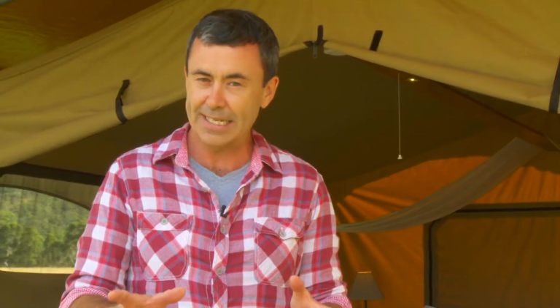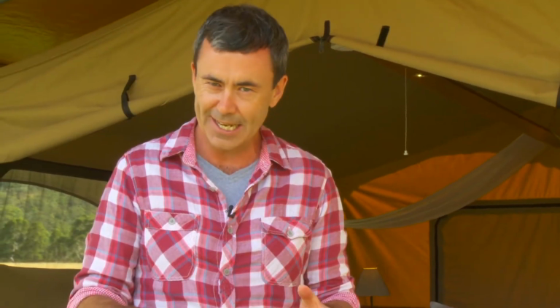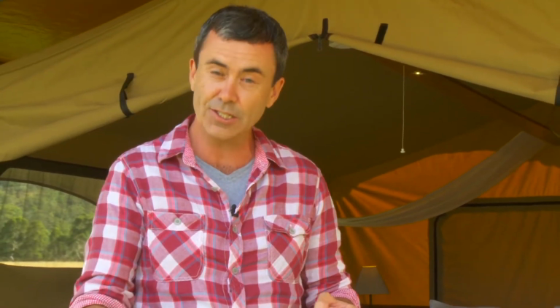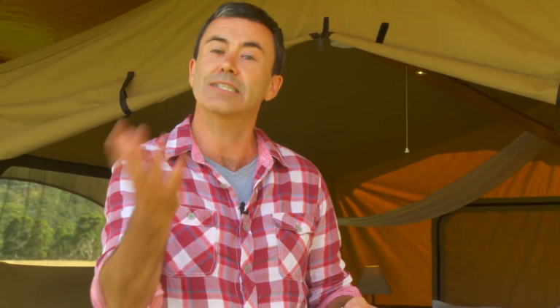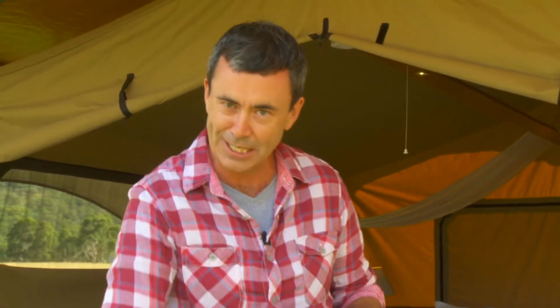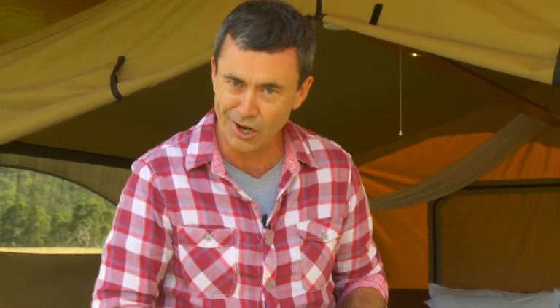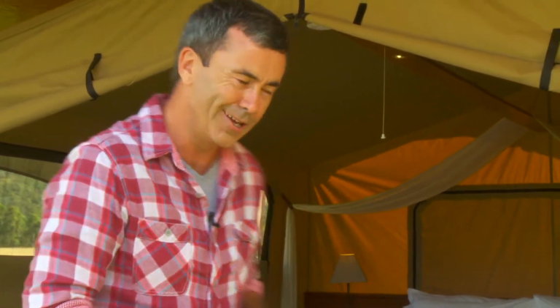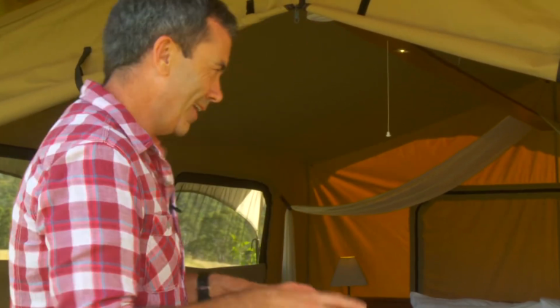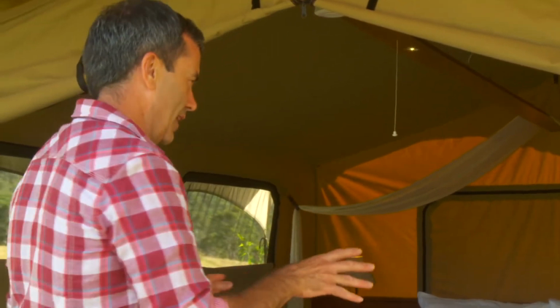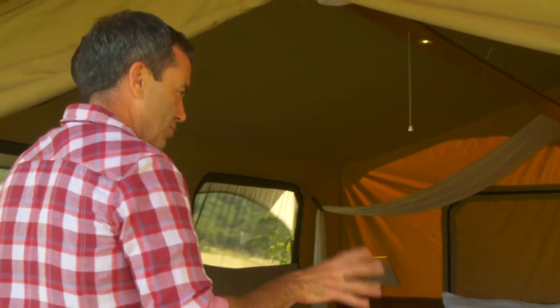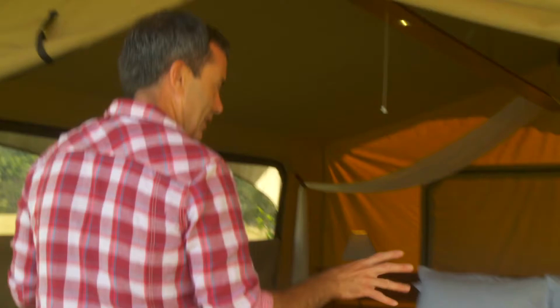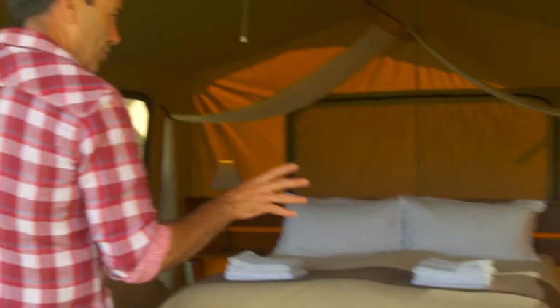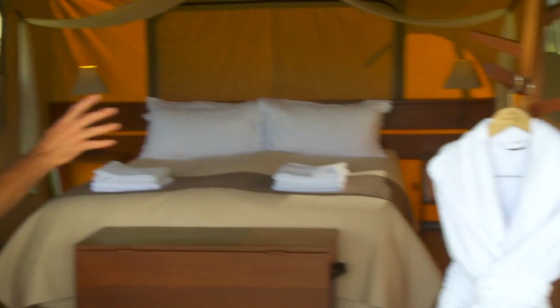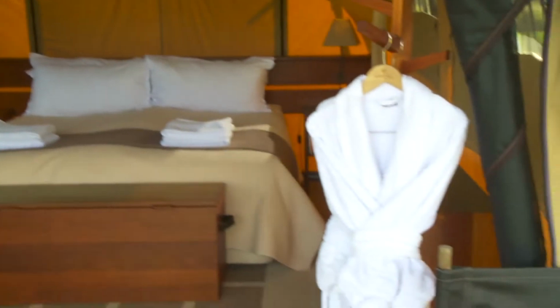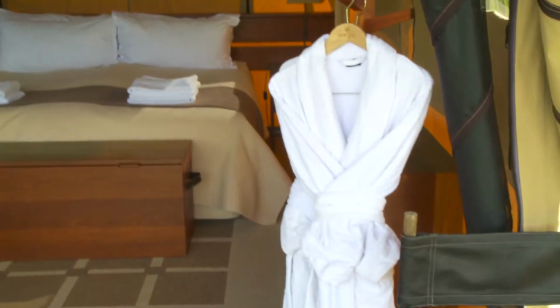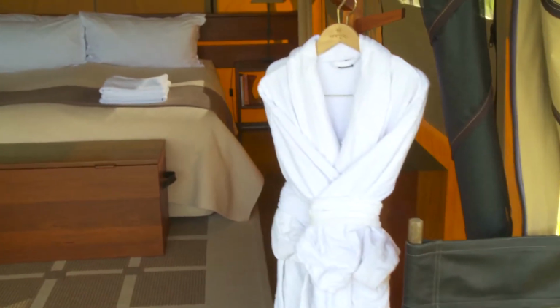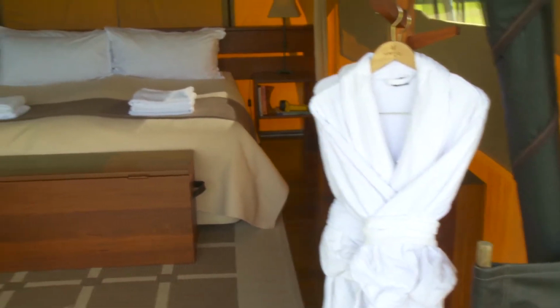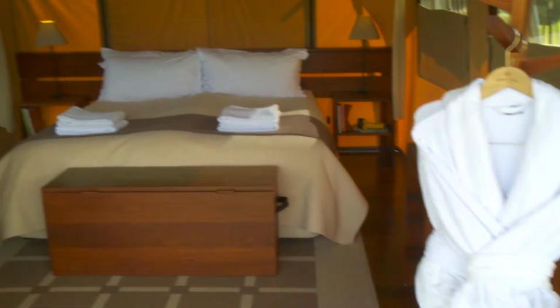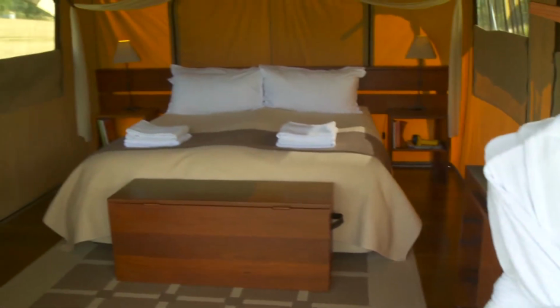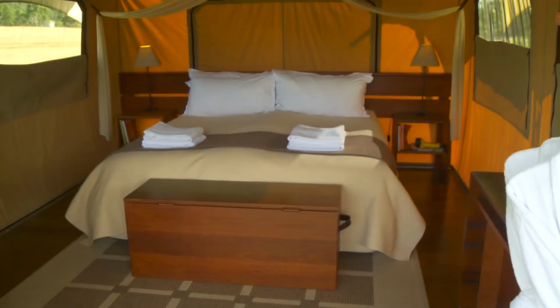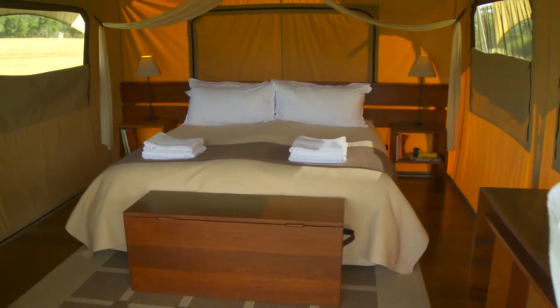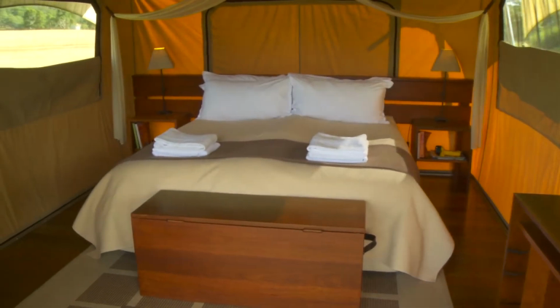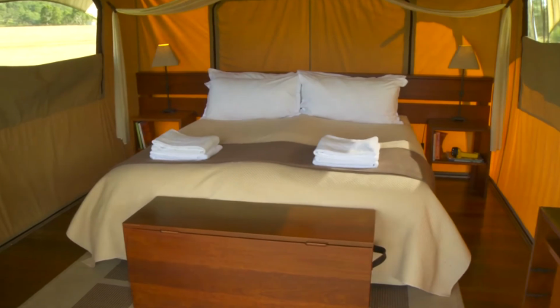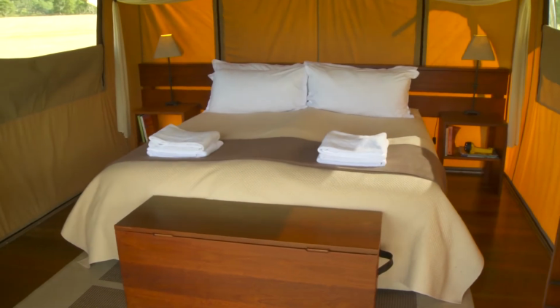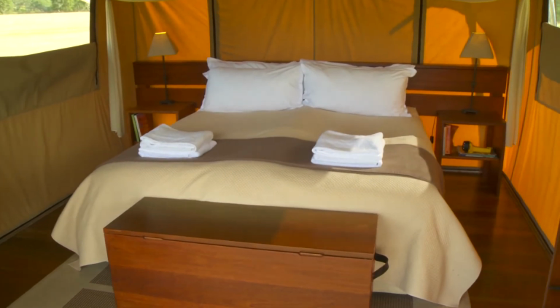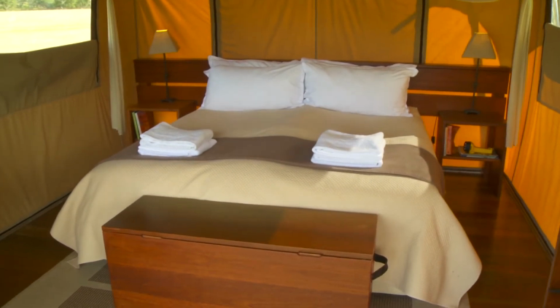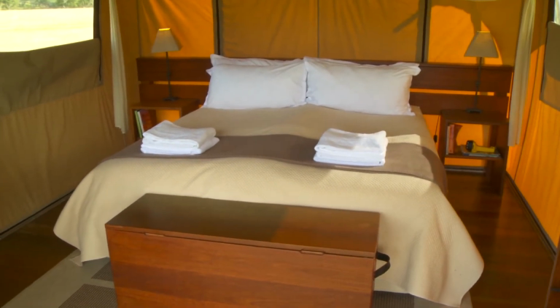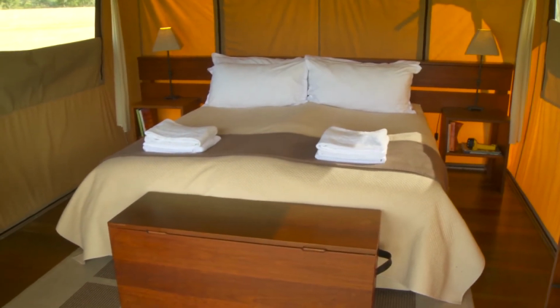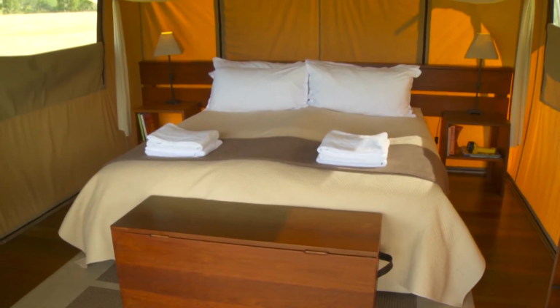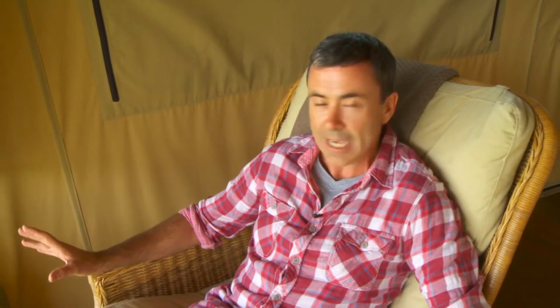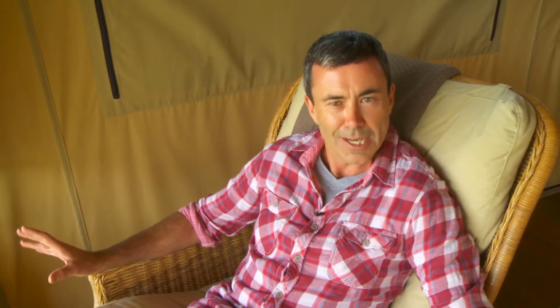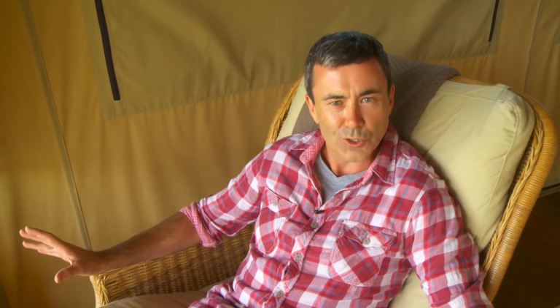Step inside now — here we have the beautiful his and hers bathrobes, an amazing bed with feather-down pillows and beautiful linen, and every tent has its very own day bed where you can just relax and take it all in.